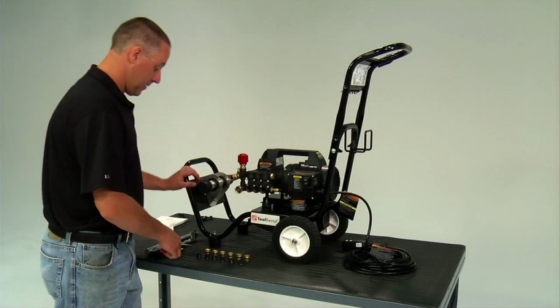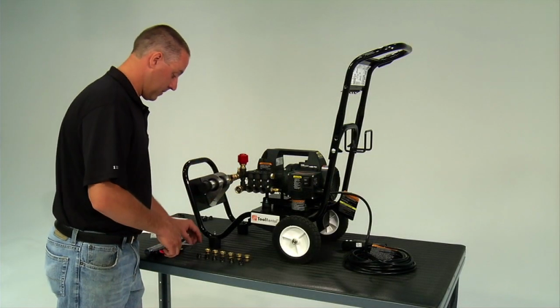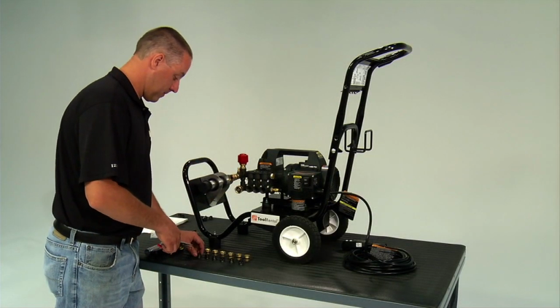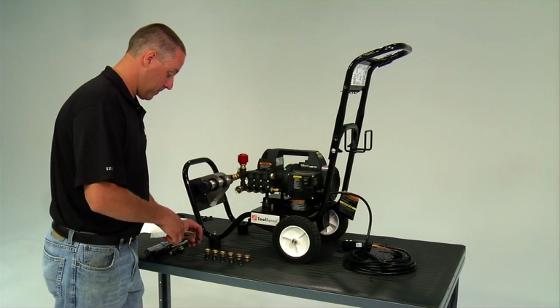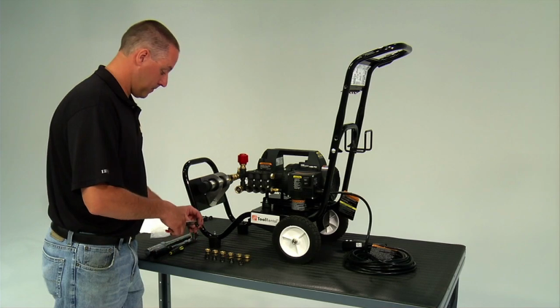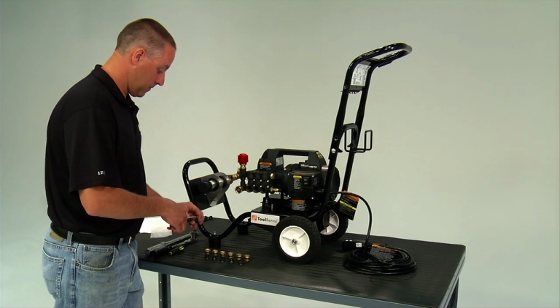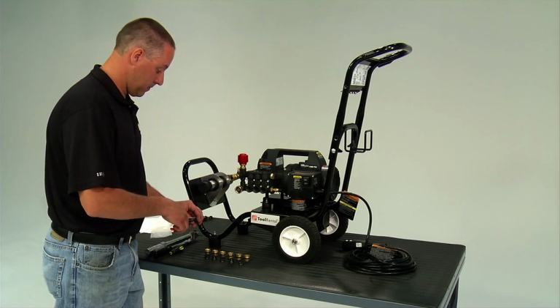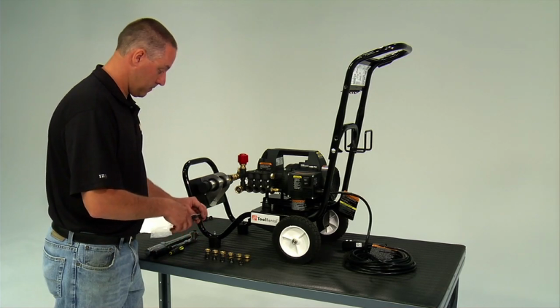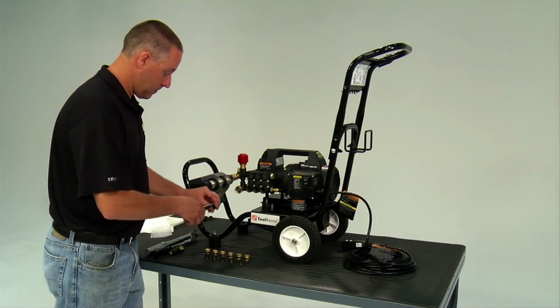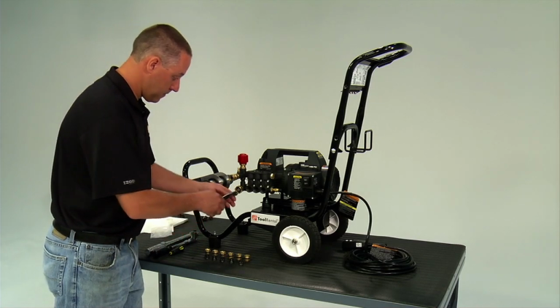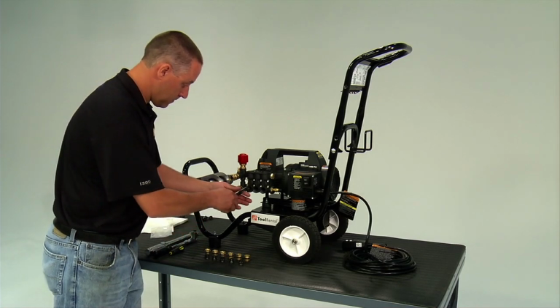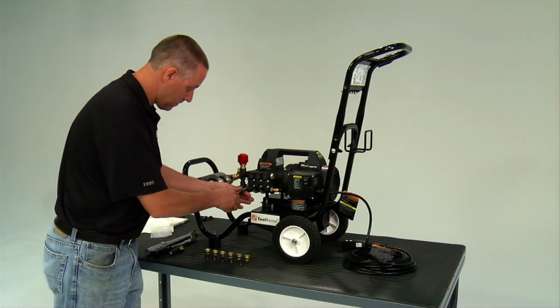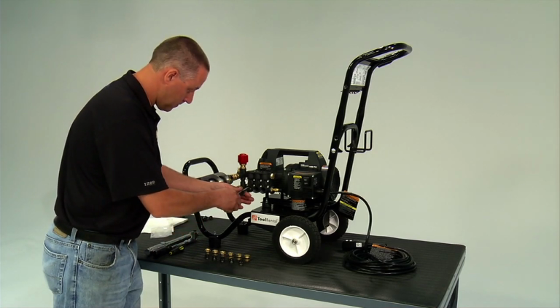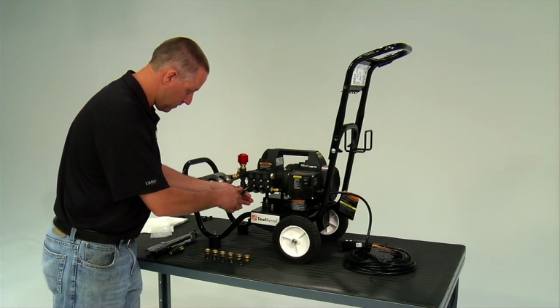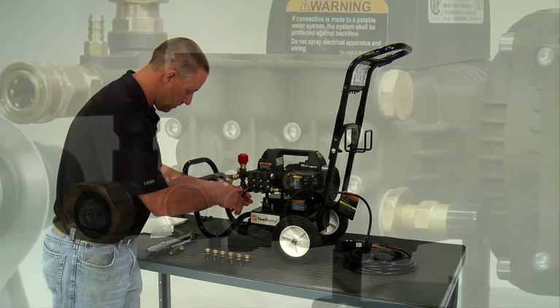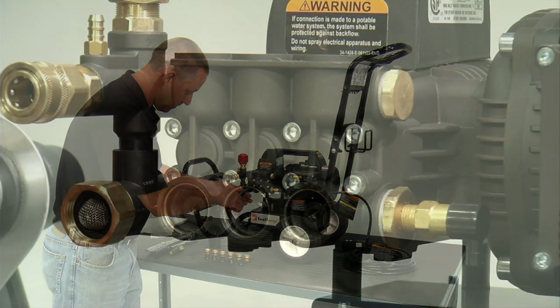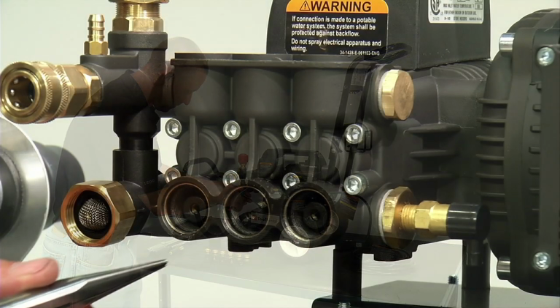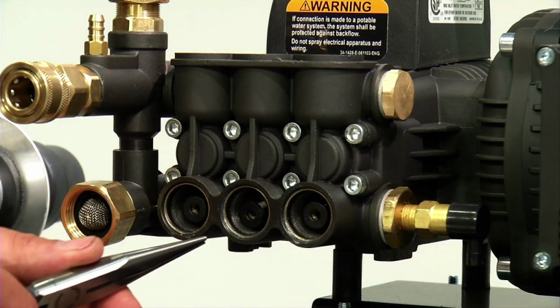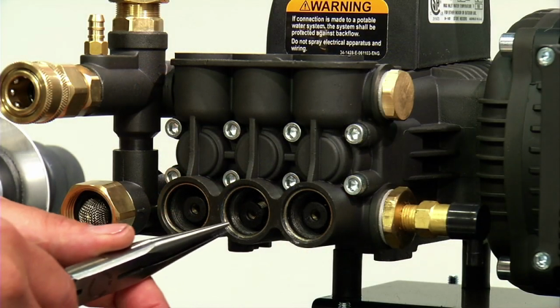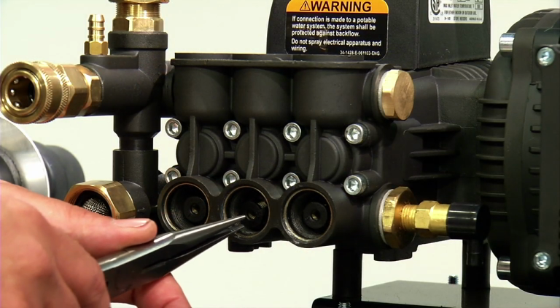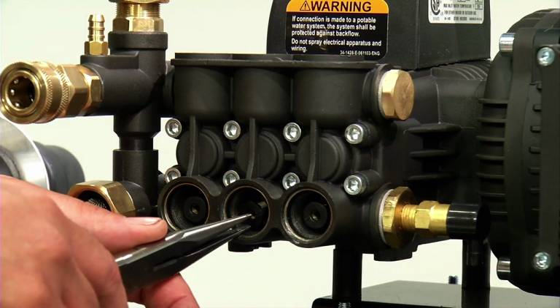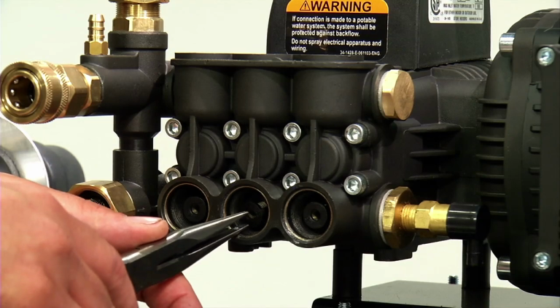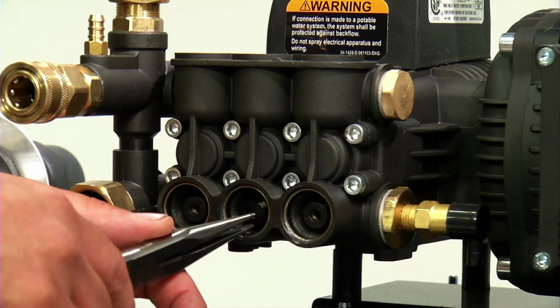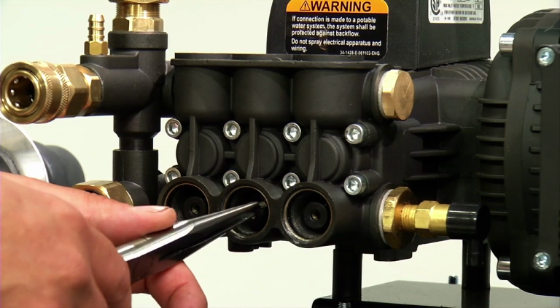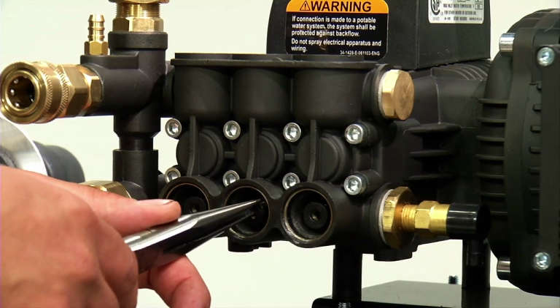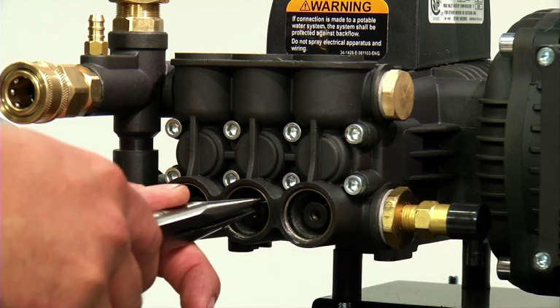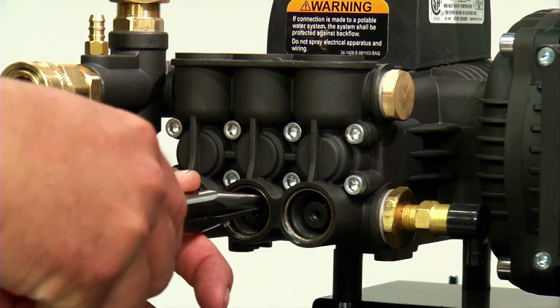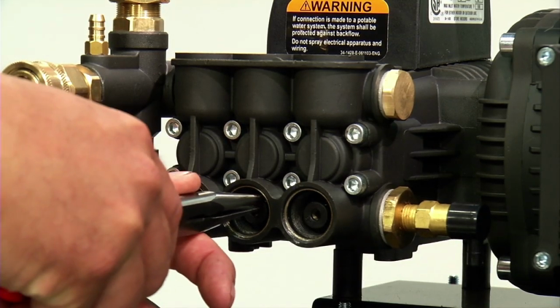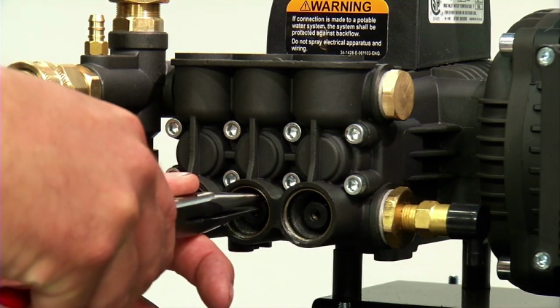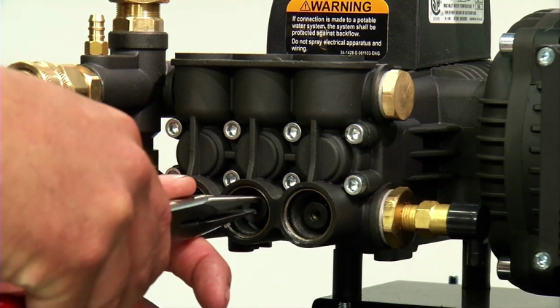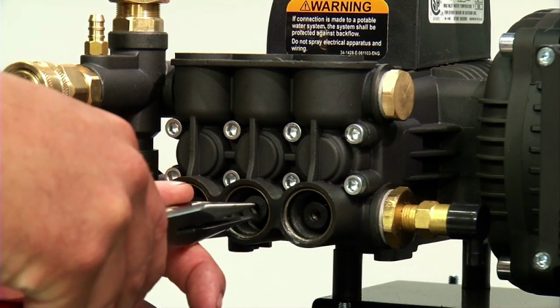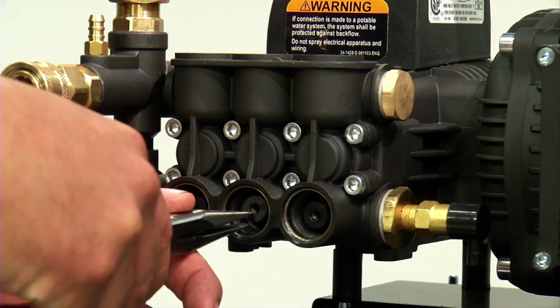Install one valve into each pump head valve port. Seat each valve into the o-ring, making sure the valve is centered in the pump port.